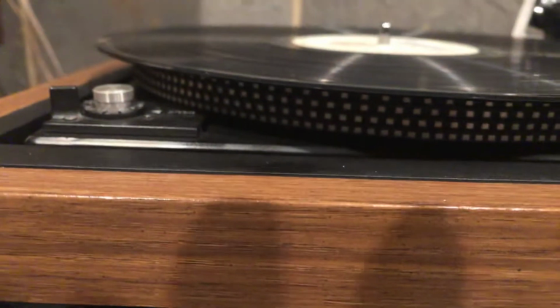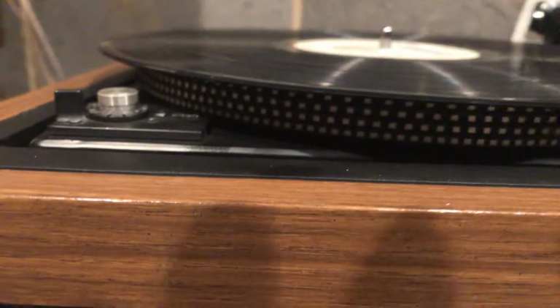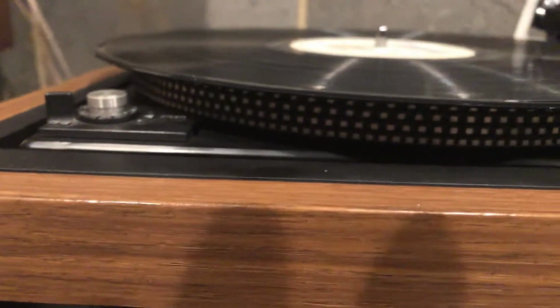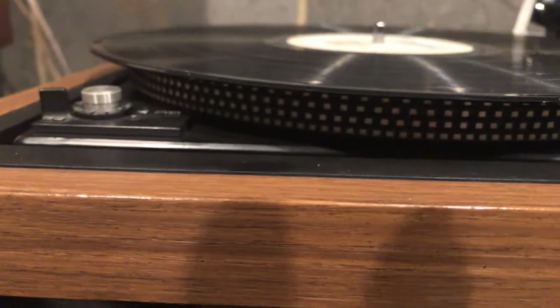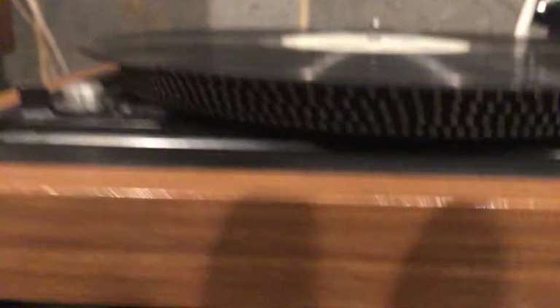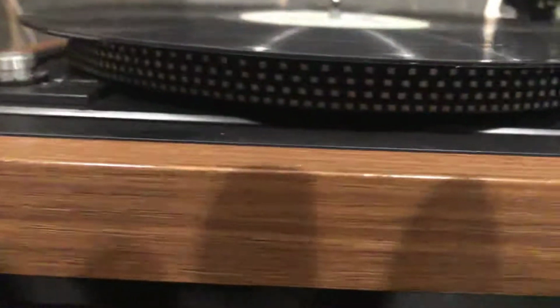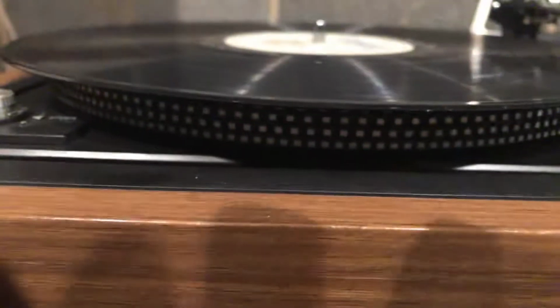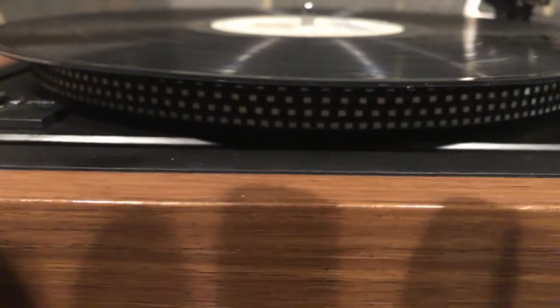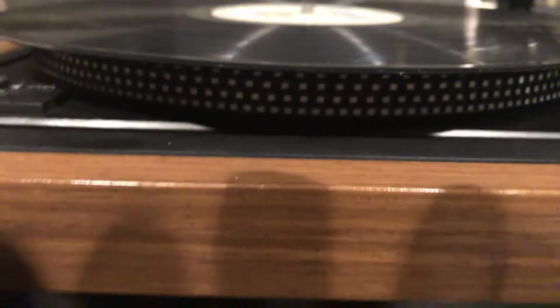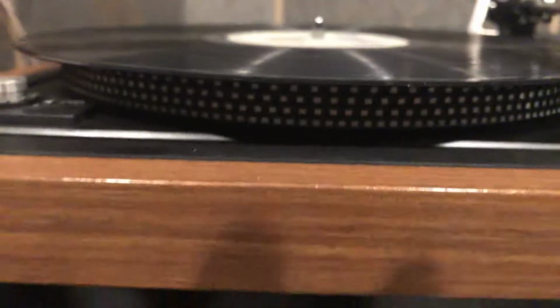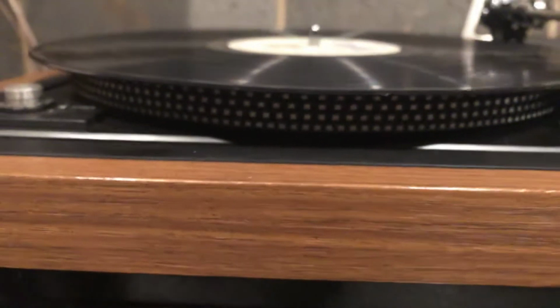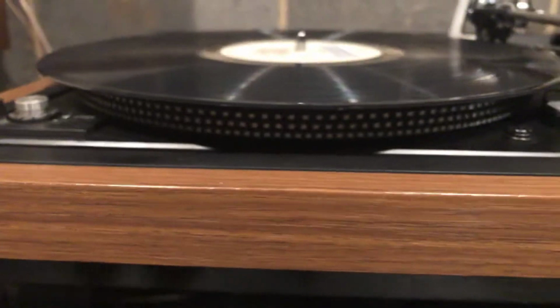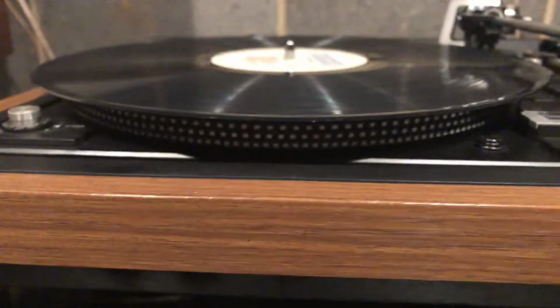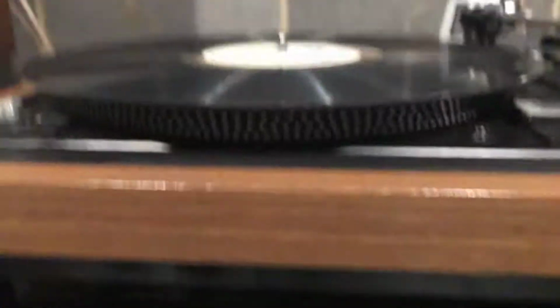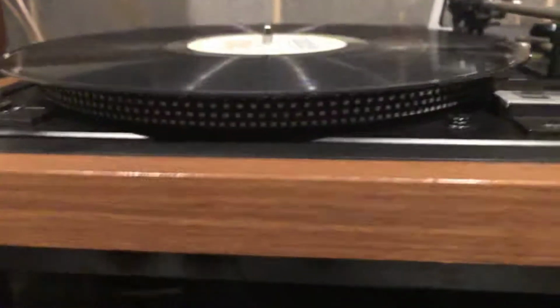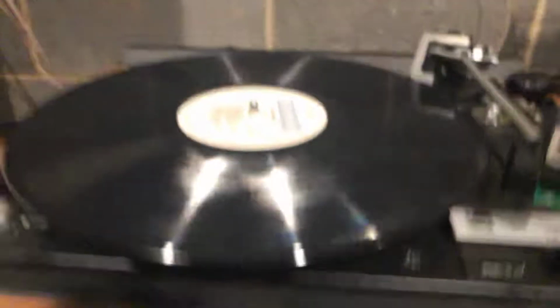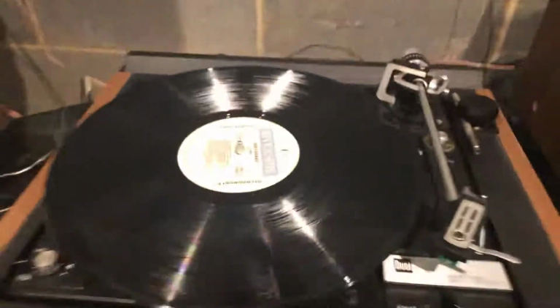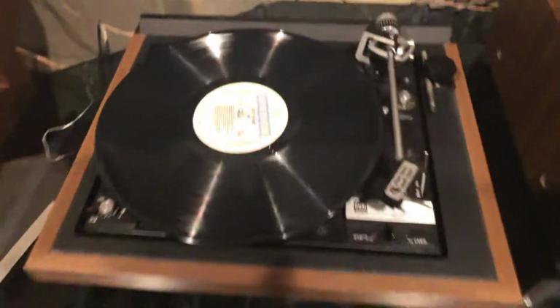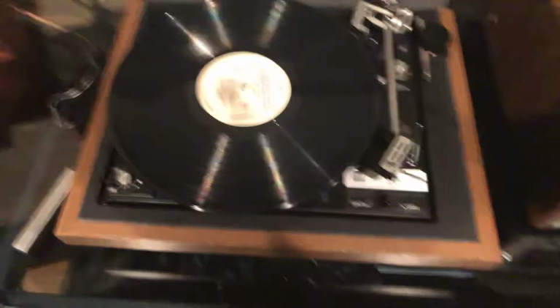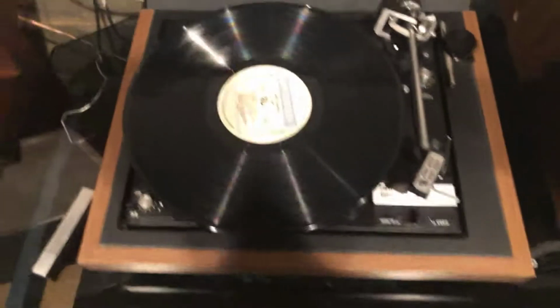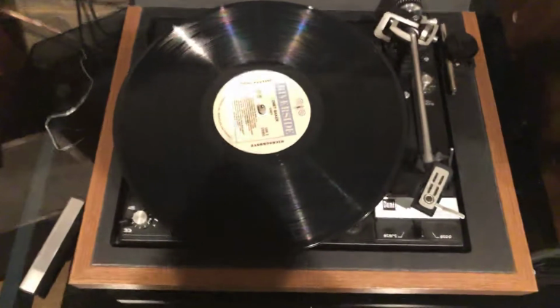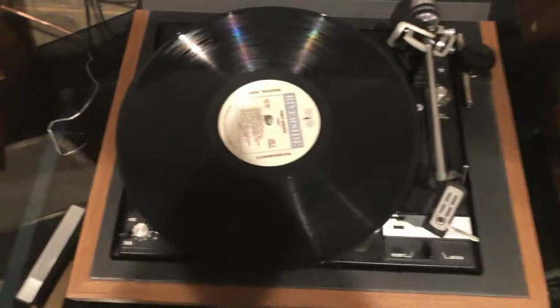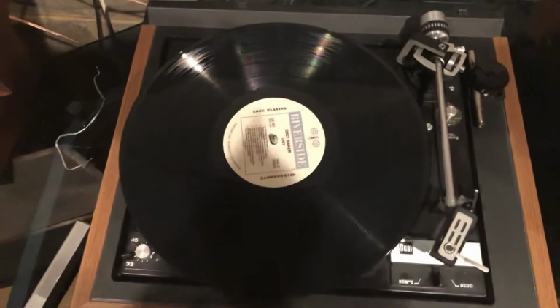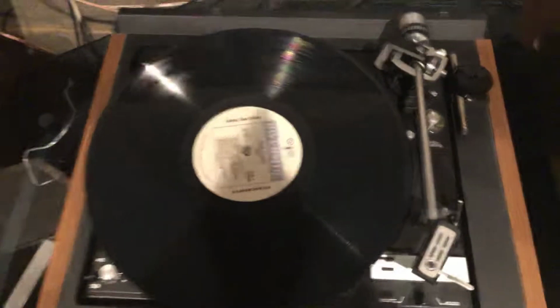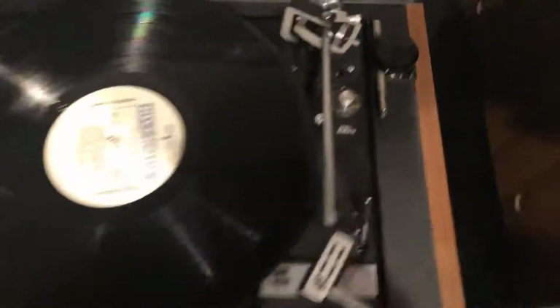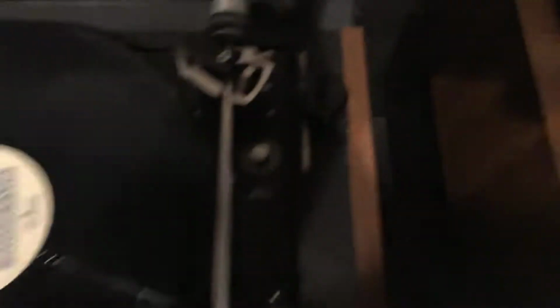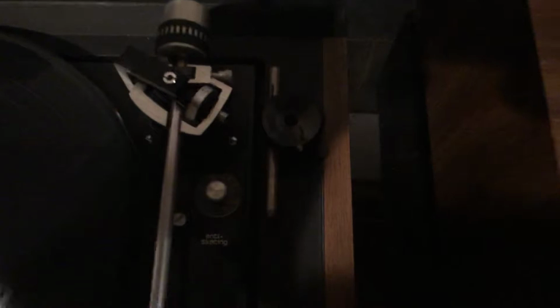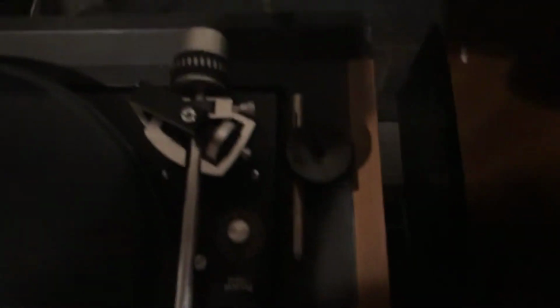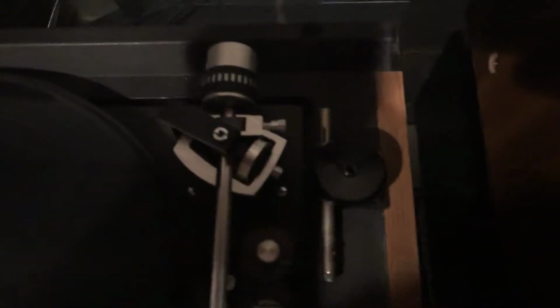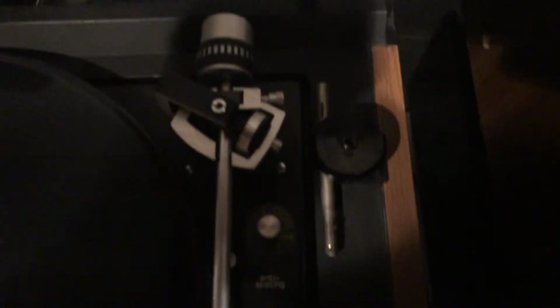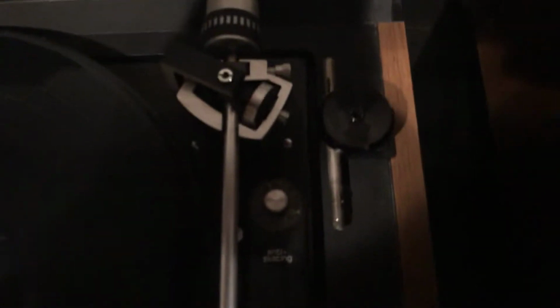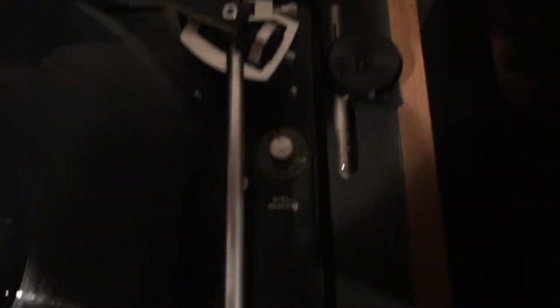I think this is the second generation of the 1237 with the stamped platter. Again, everything's in good shape — it's been cleaned inside and out.